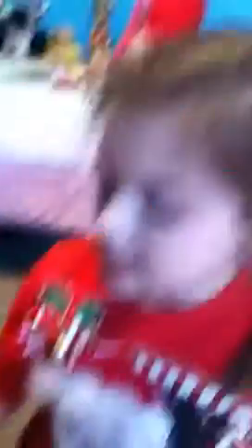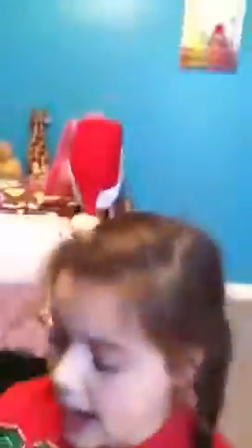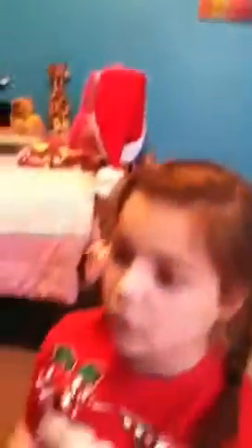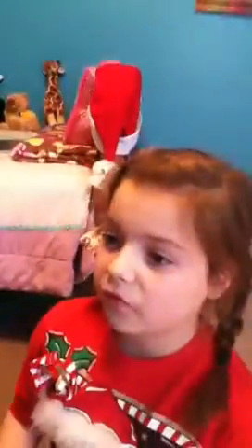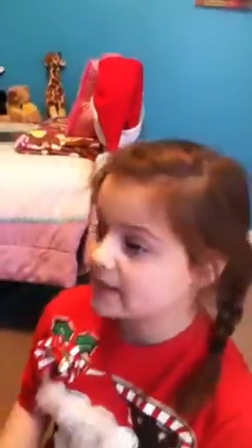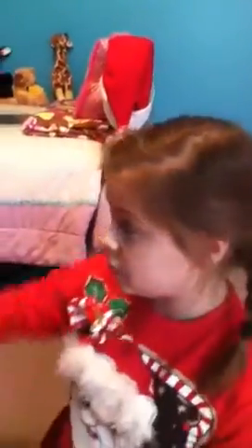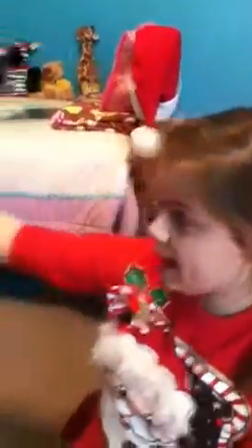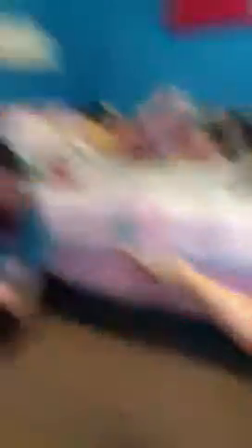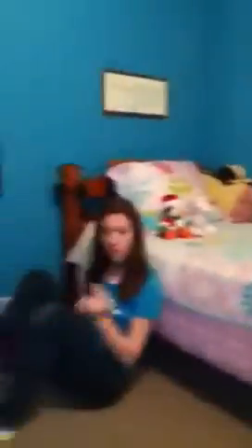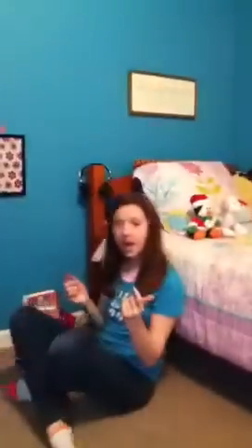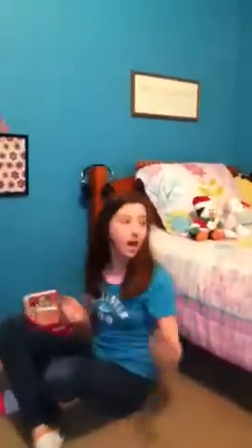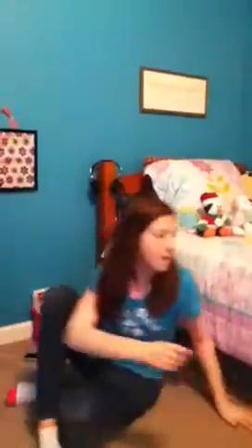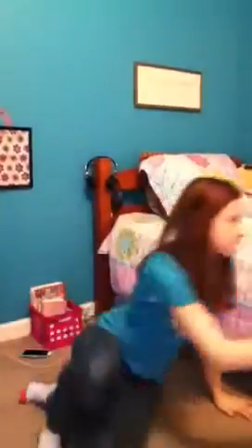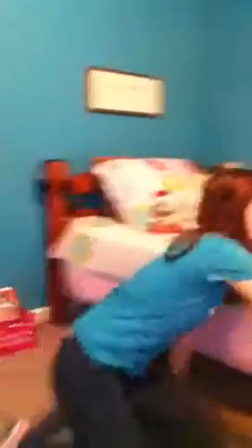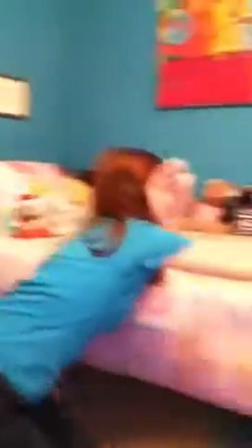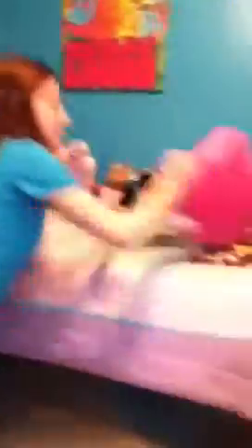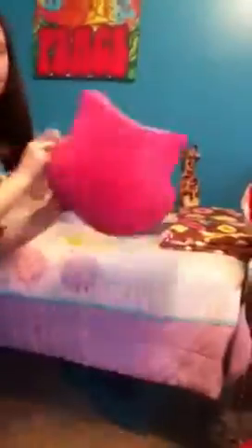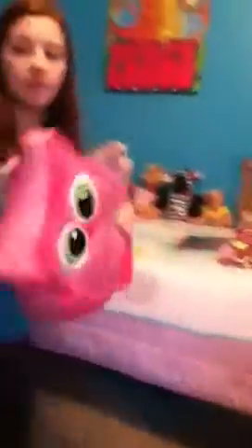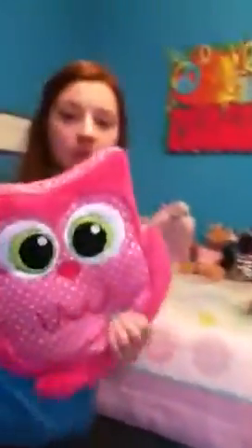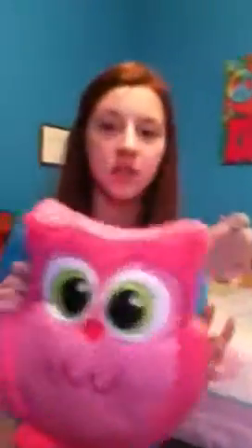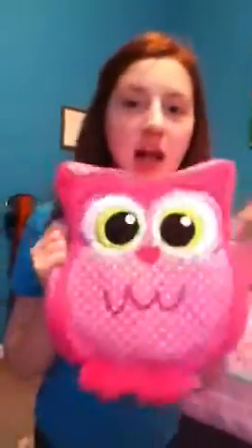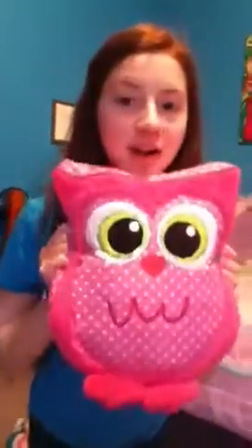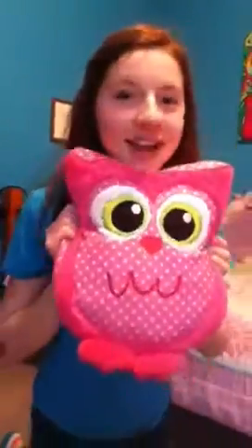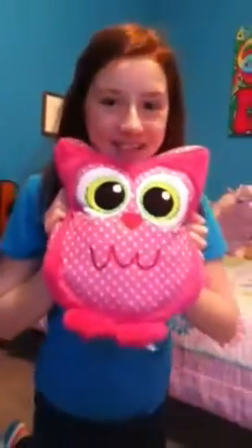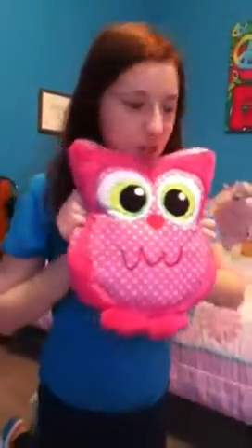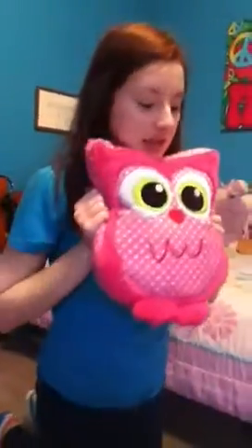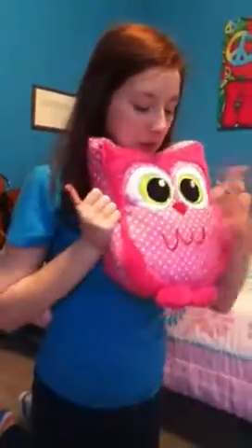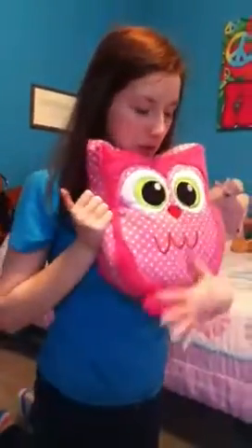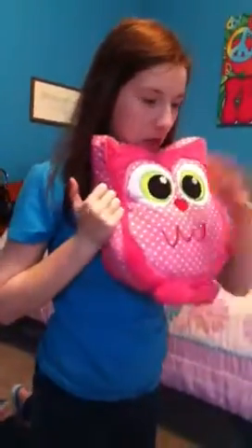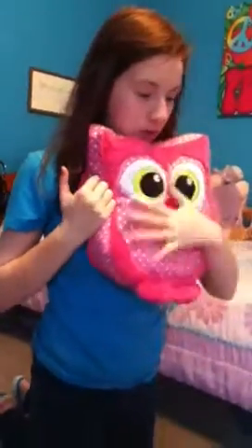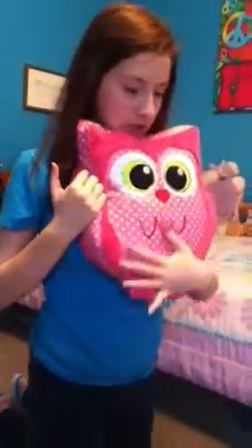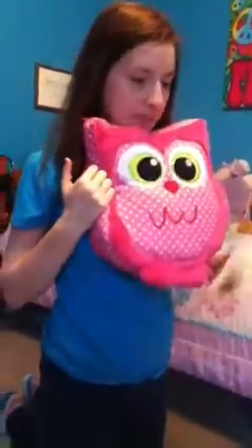I had a request from my sister Maddie — check out her channel, Maddie Norton. She wants me to draw an owl just like this one, with the same colors.